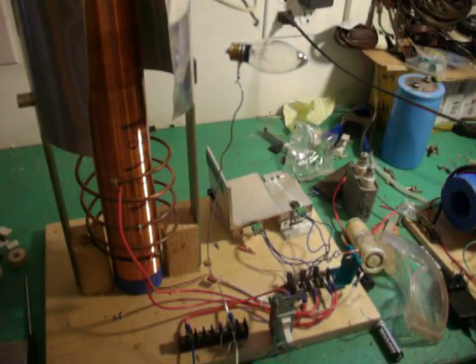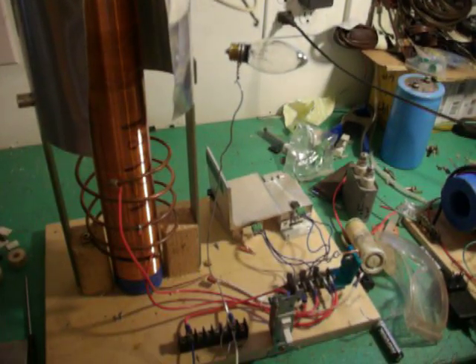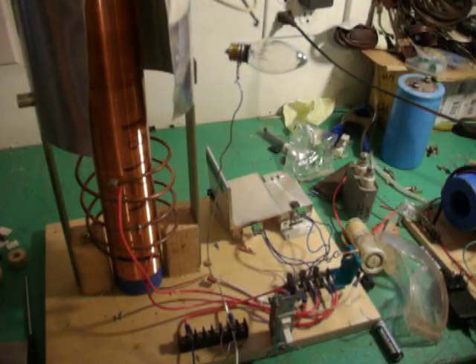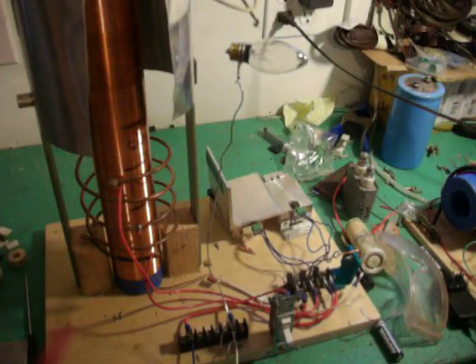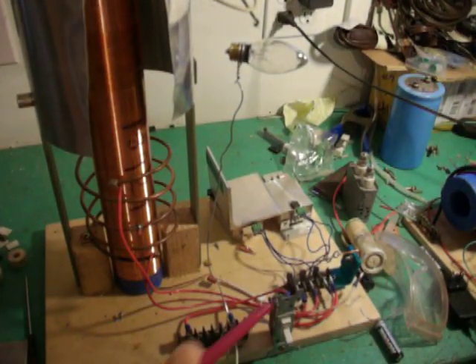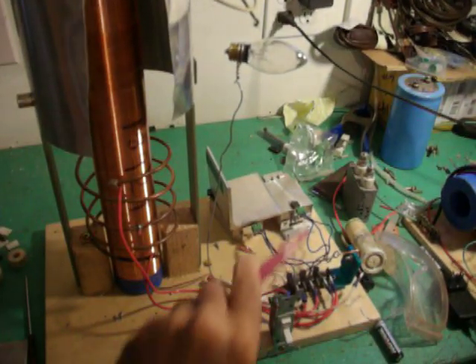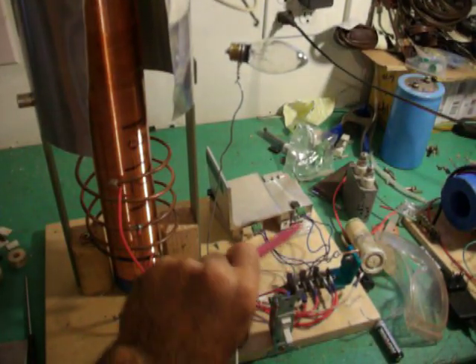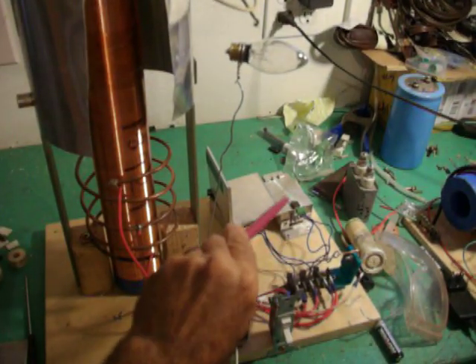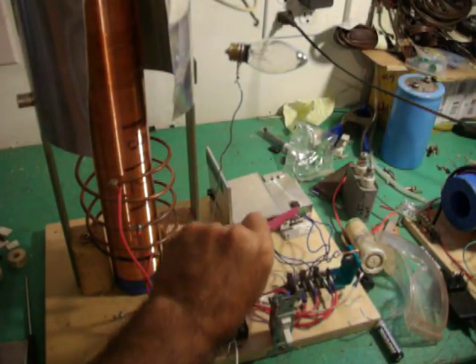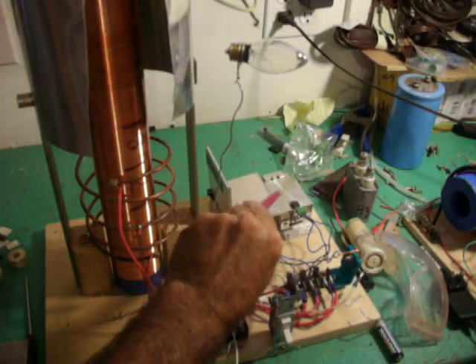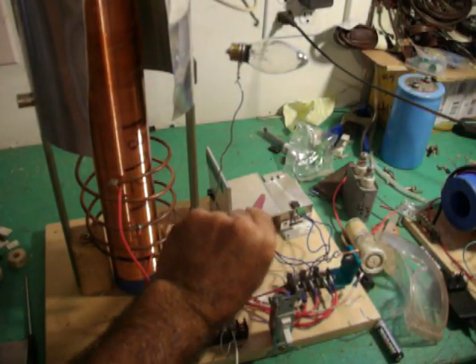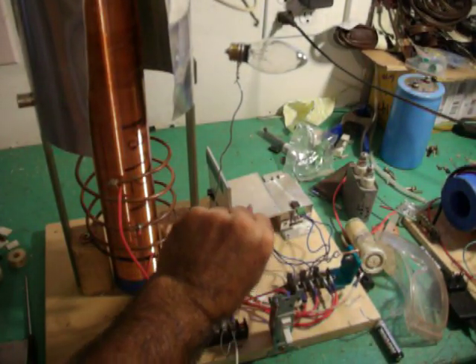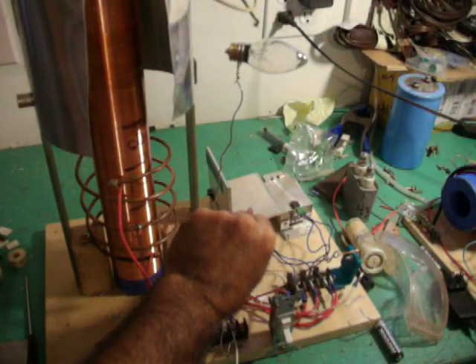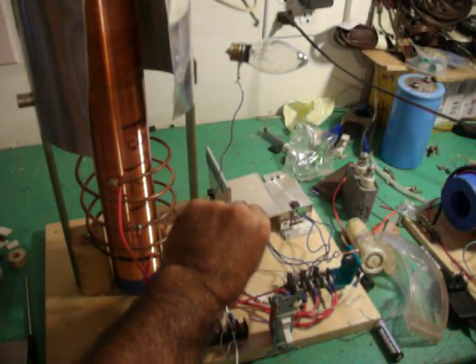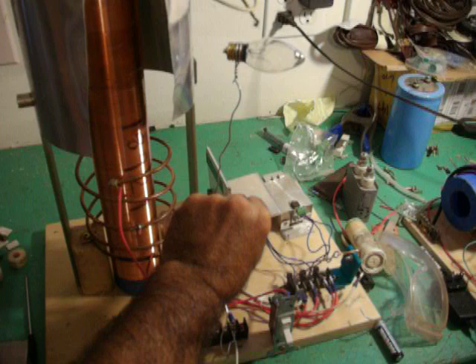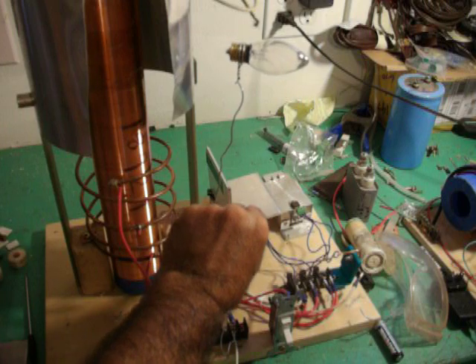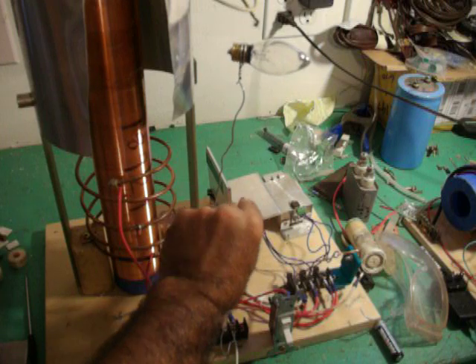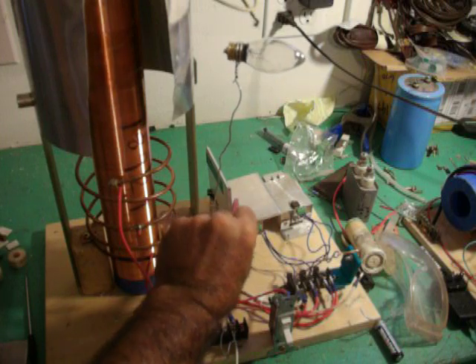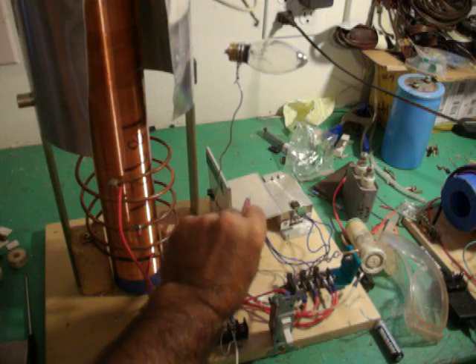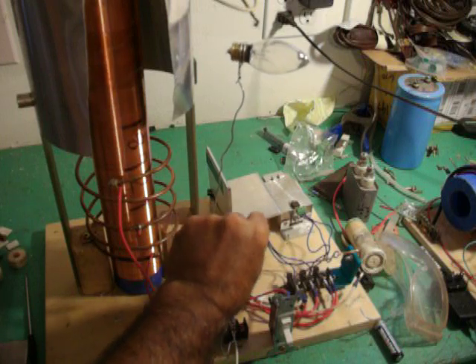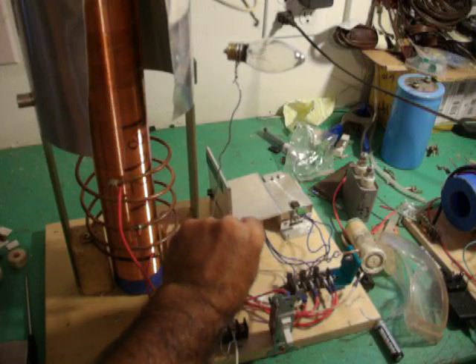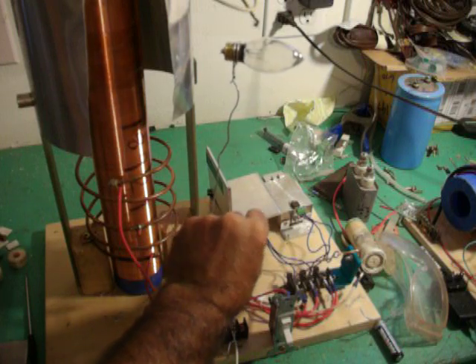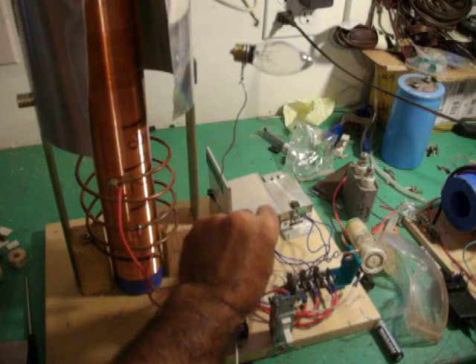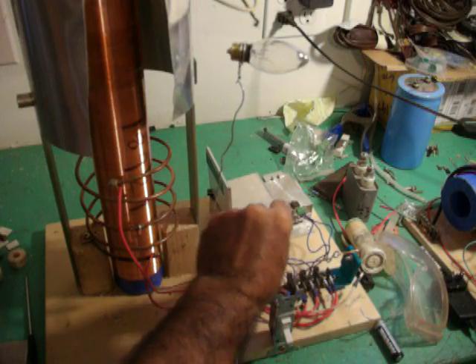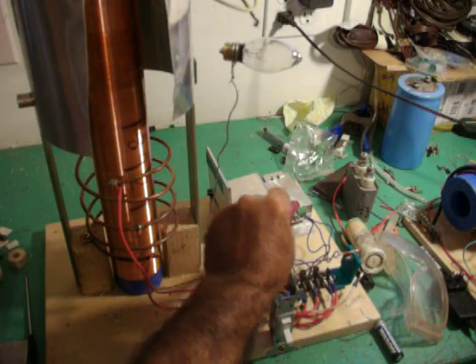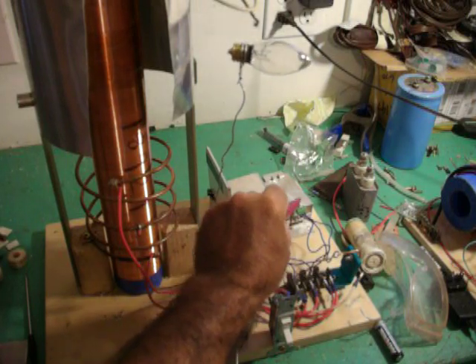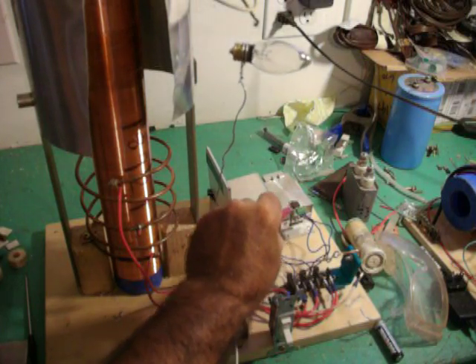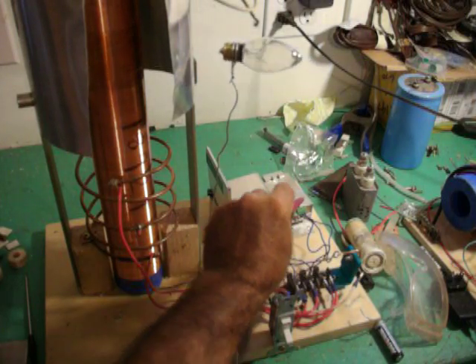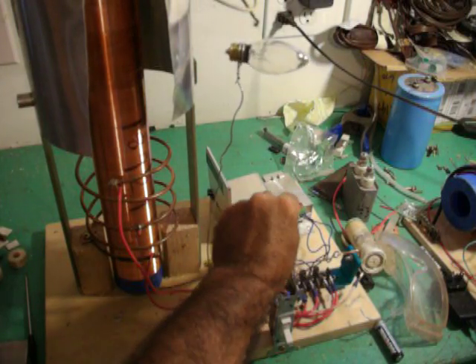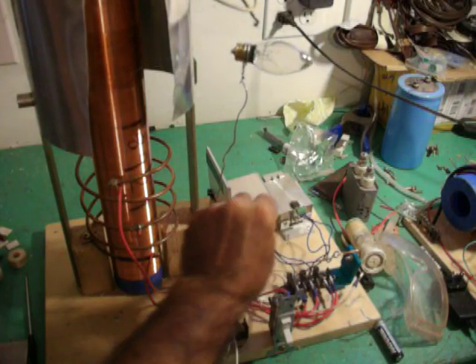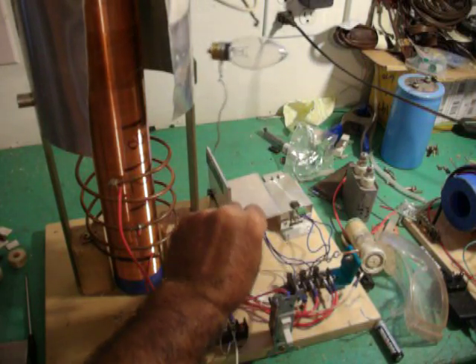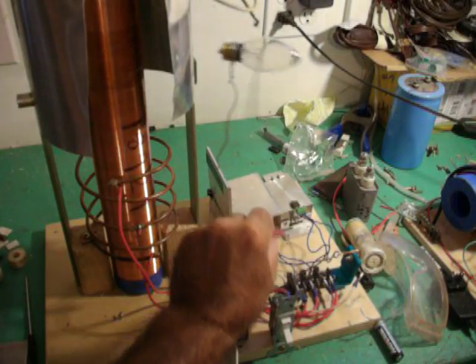And there is the device — those are the transistors right there, with the heat sink. Kind of rough.